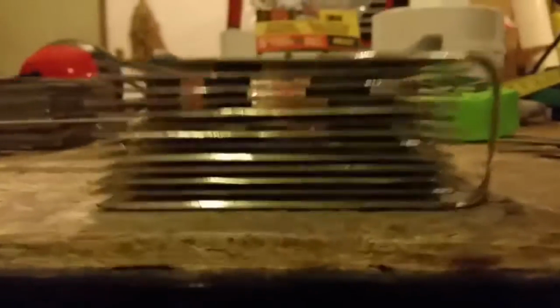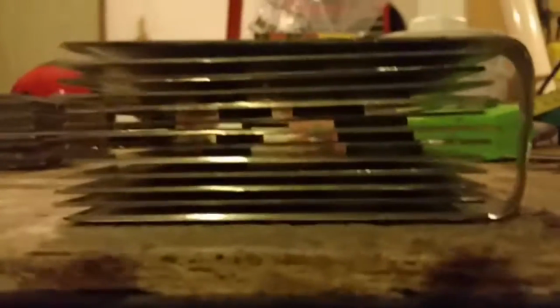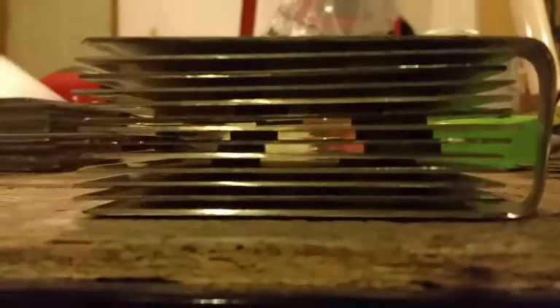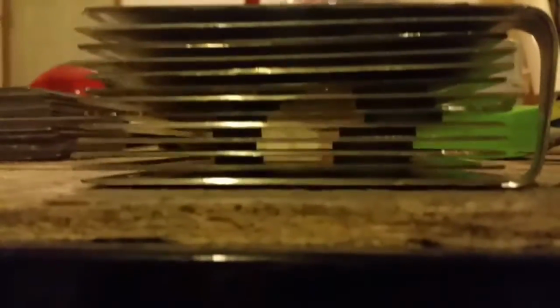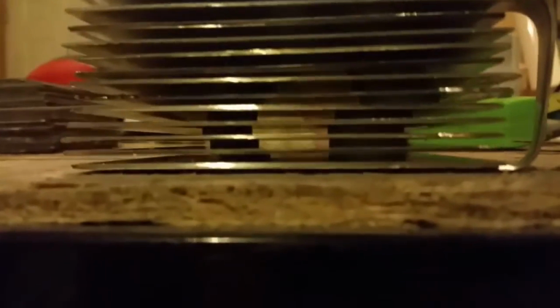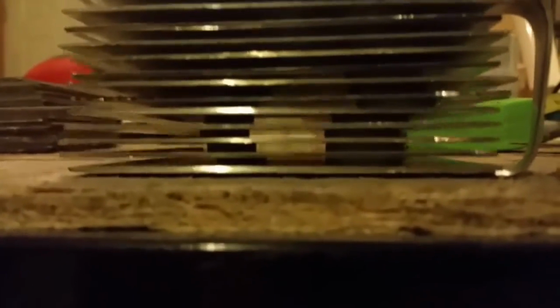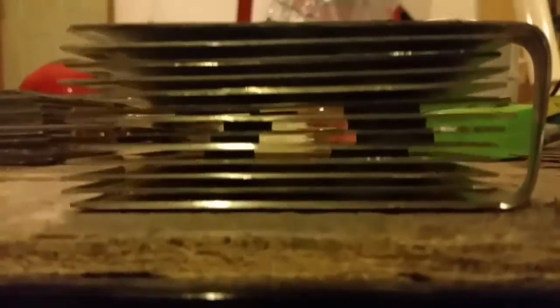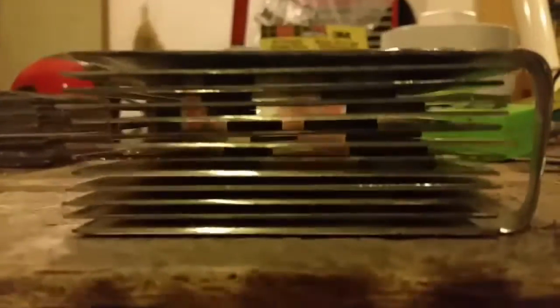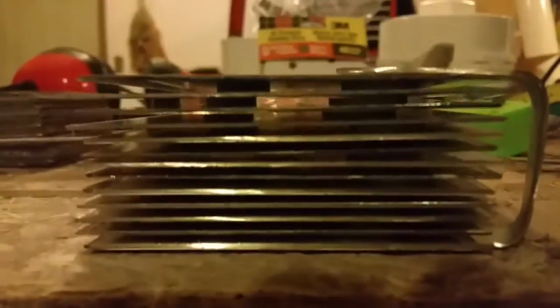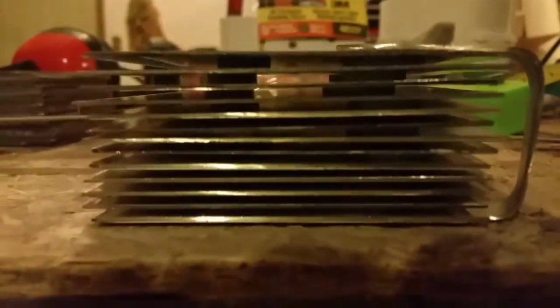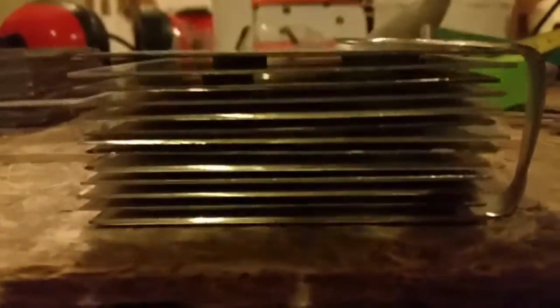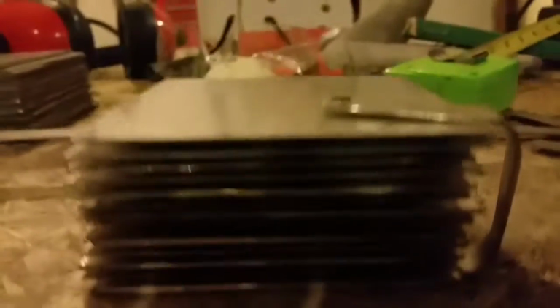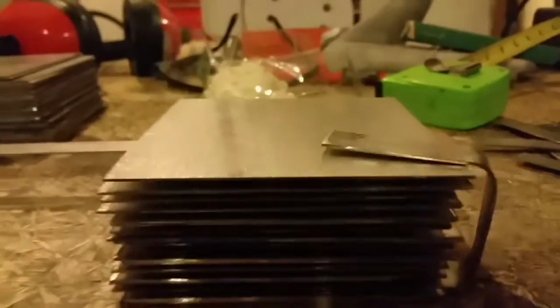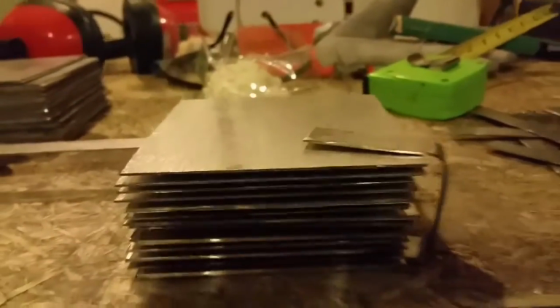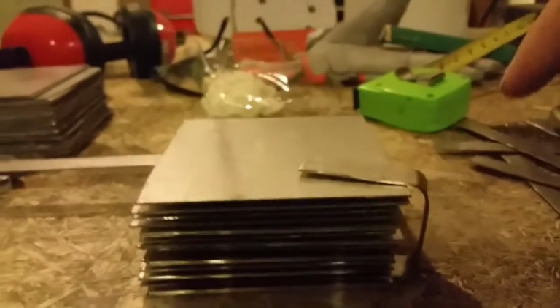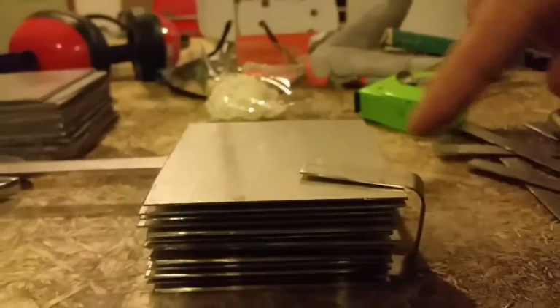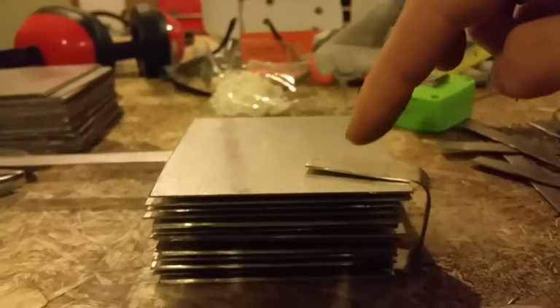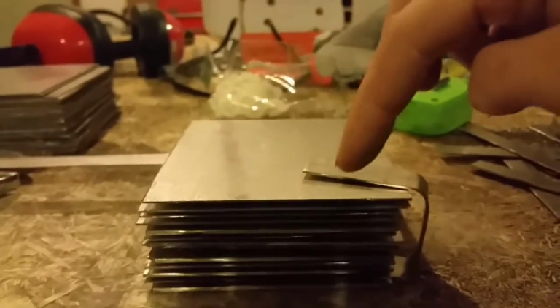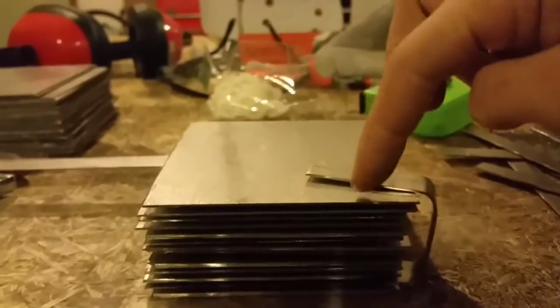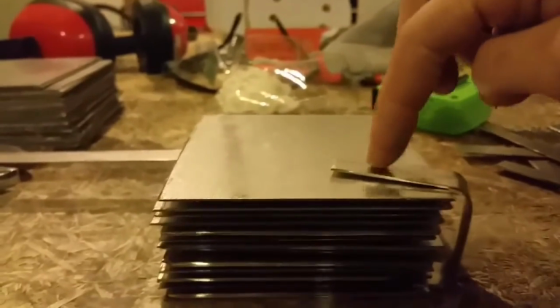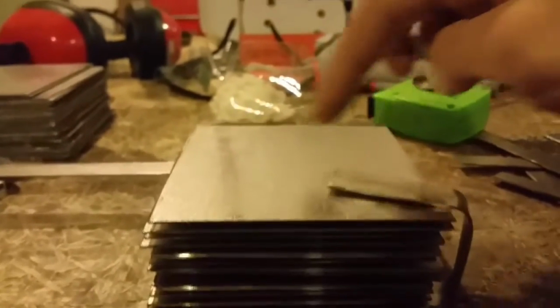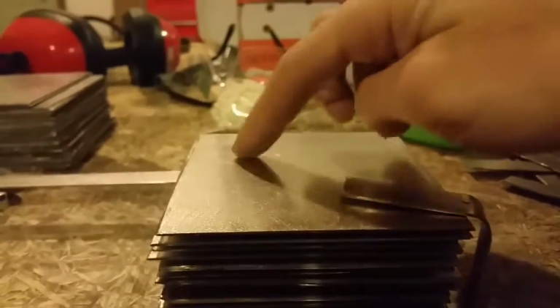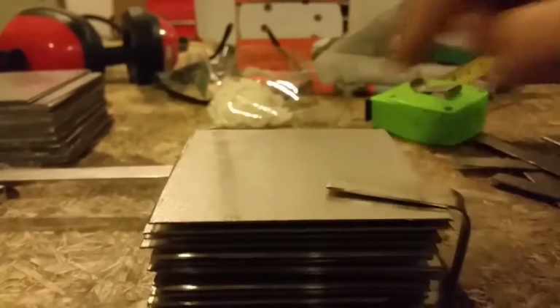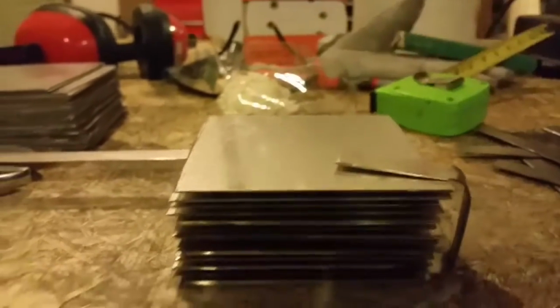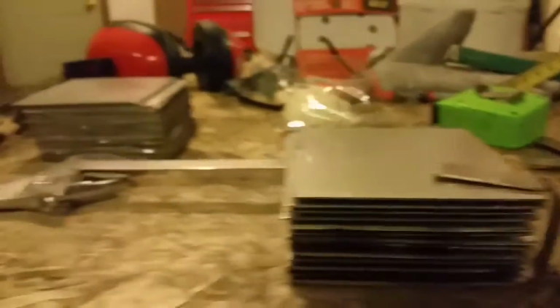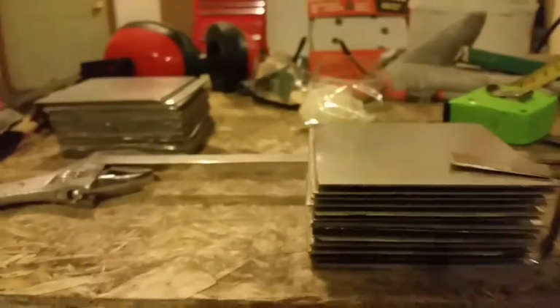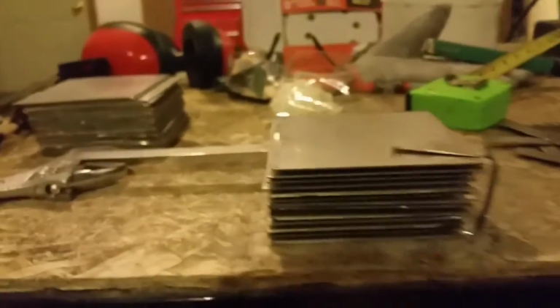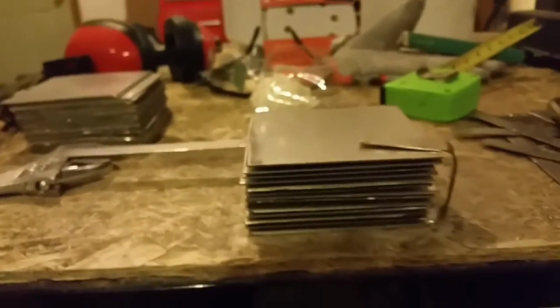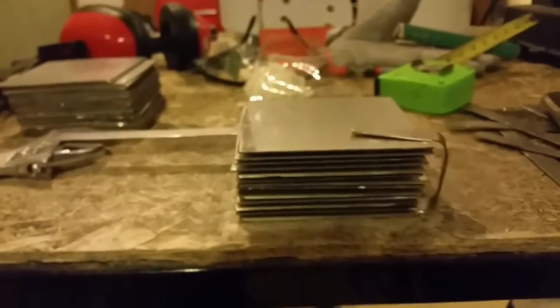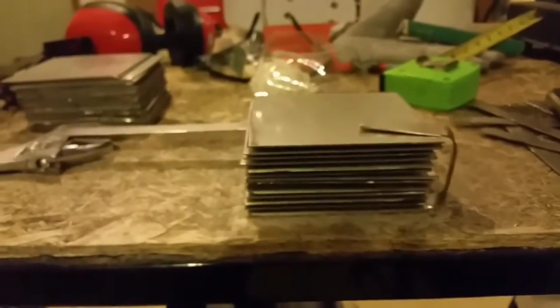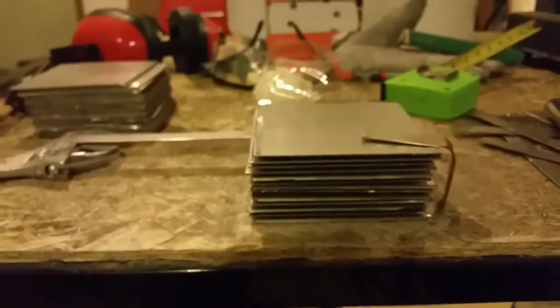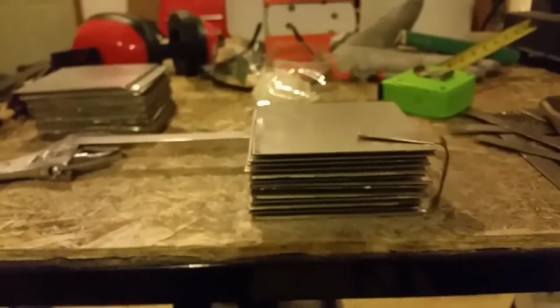Just kind of mocked it up for now with all the washers in there. Just got to find the position for where I want to drill each one and then I got to start drilling all these plates. That'll be a blast.